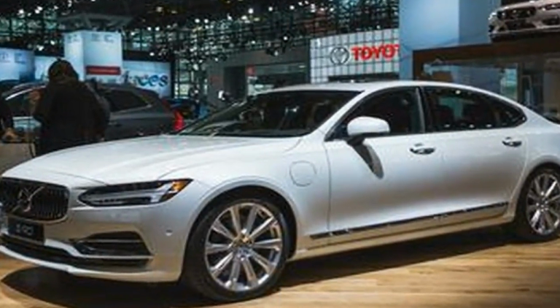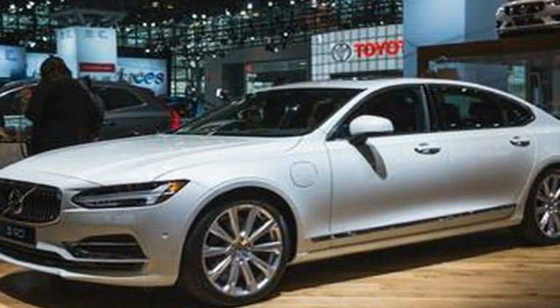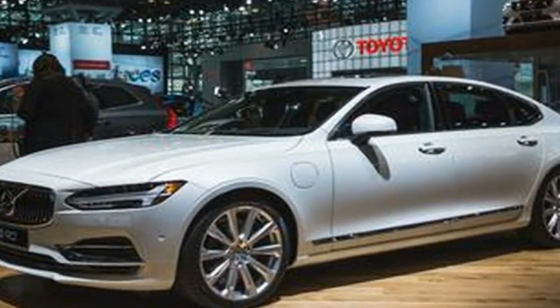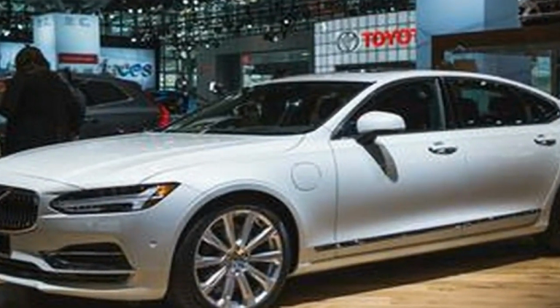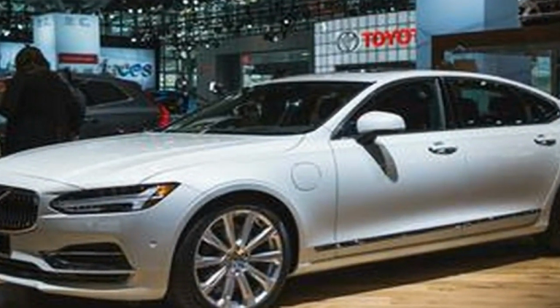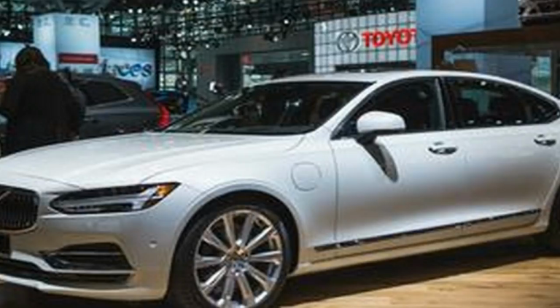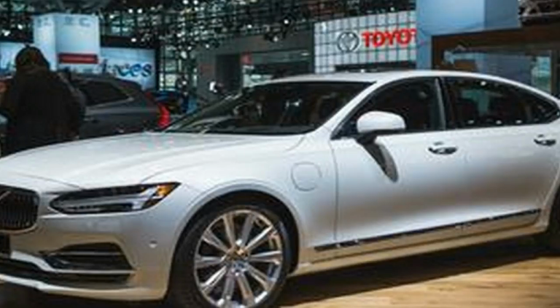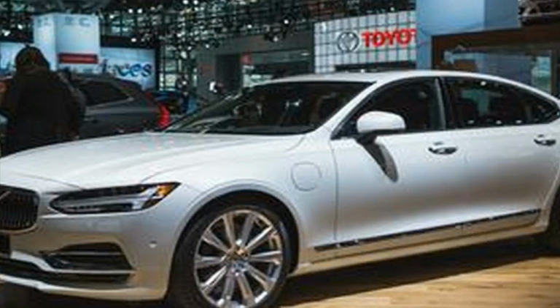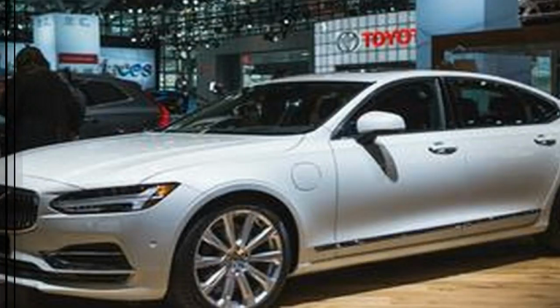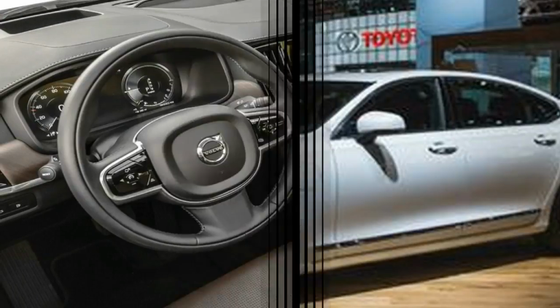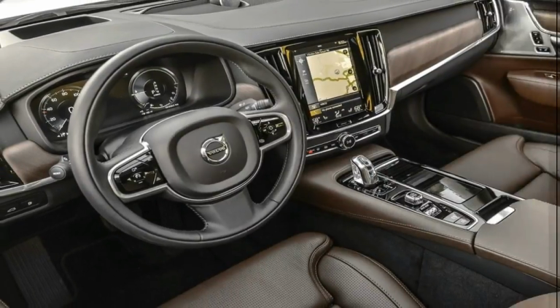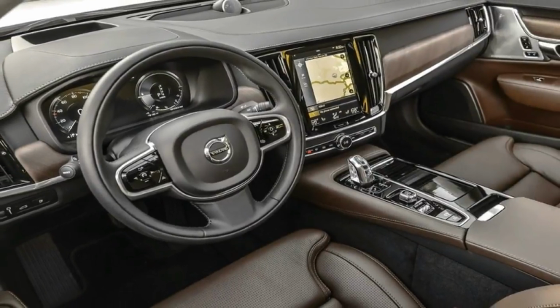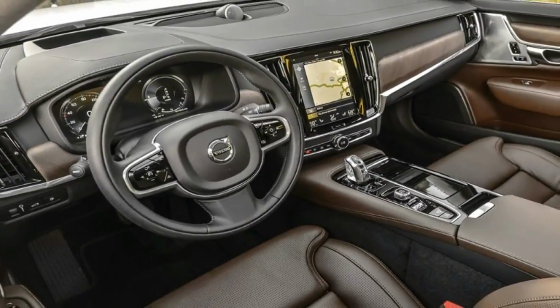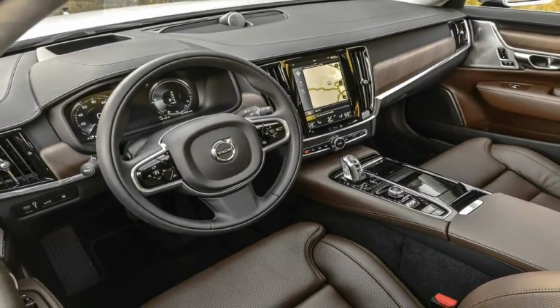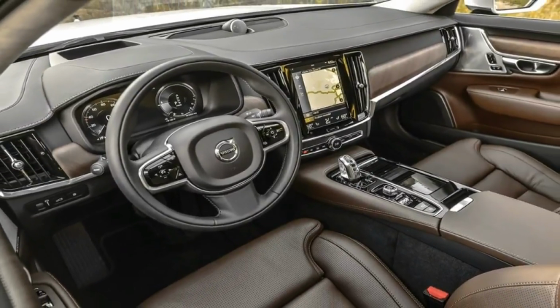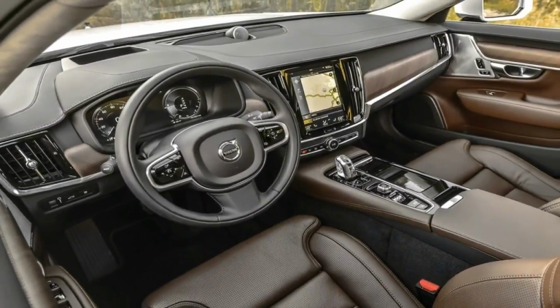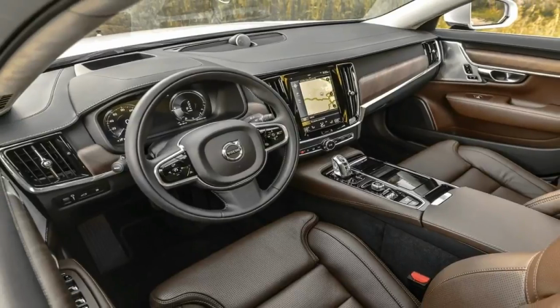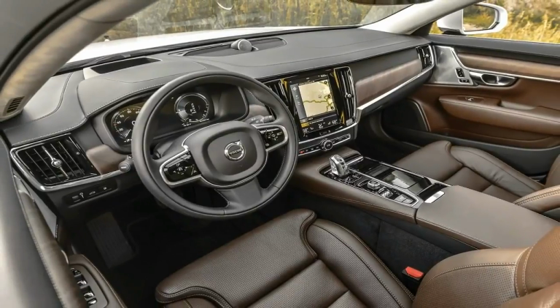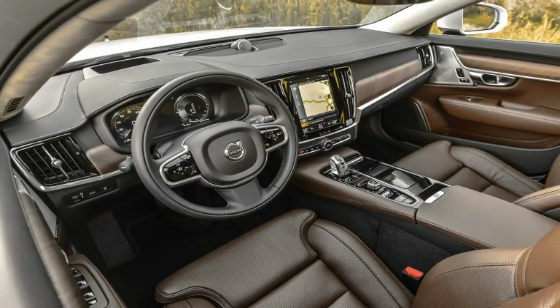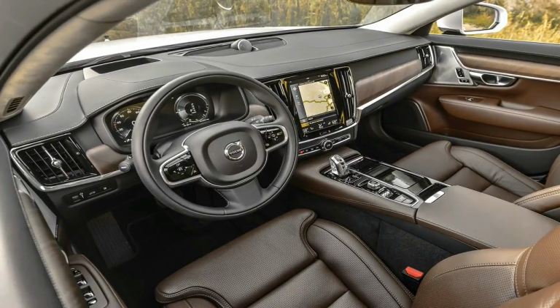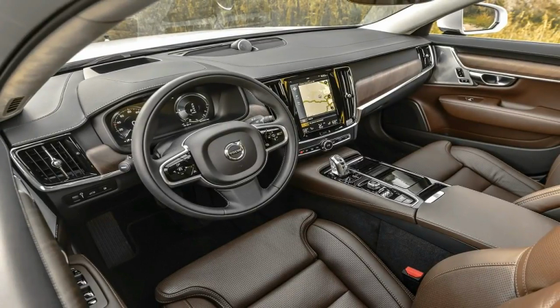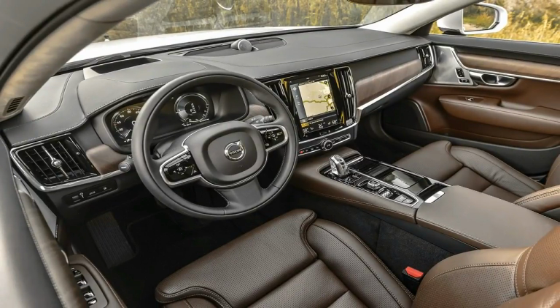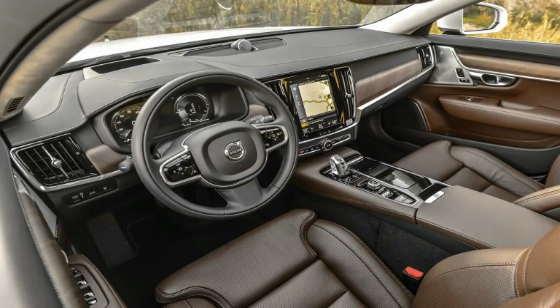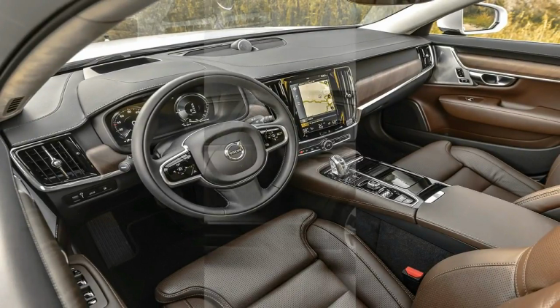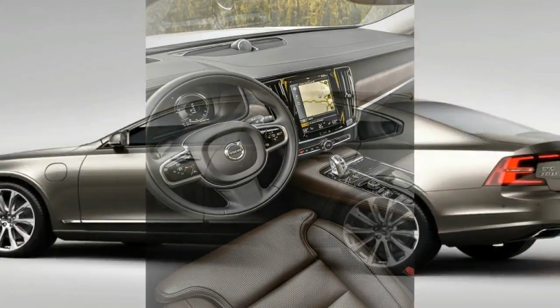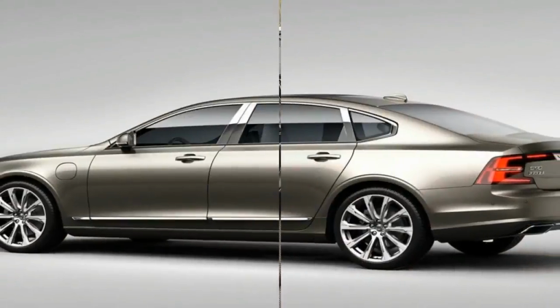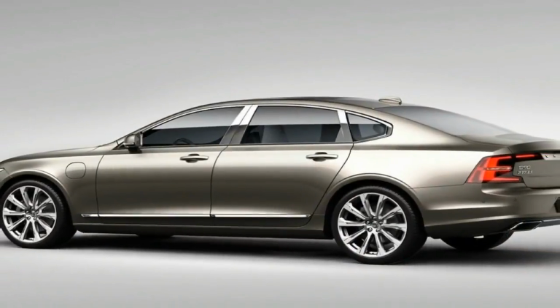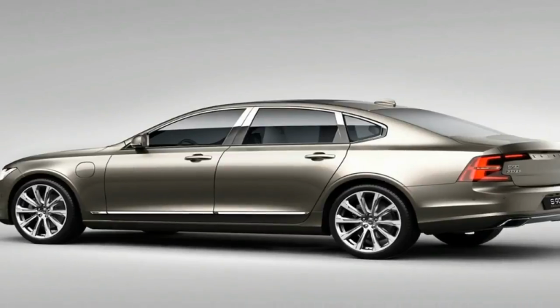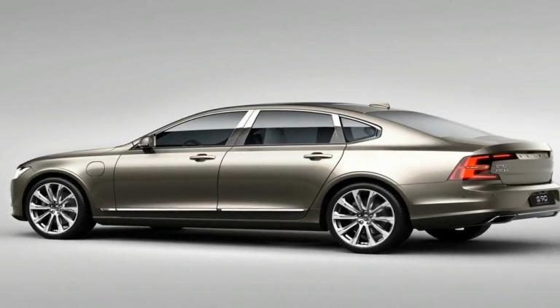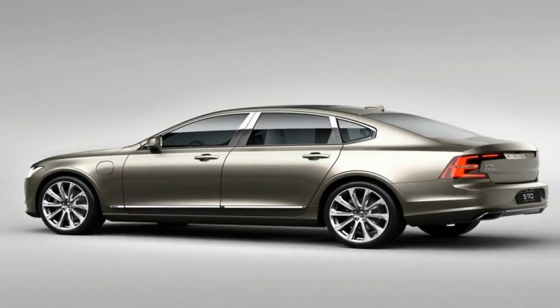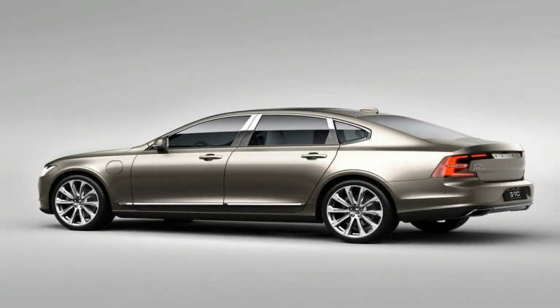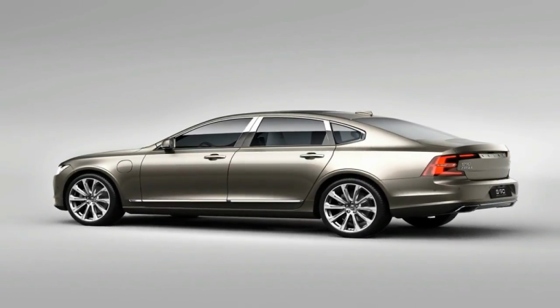What's new for 2018? More rear space. After just one year on the market, the S90 grows by 4.5 inches, all of which is just past the center pillar, resulting in a generous 40.4 inches of rear legroom.